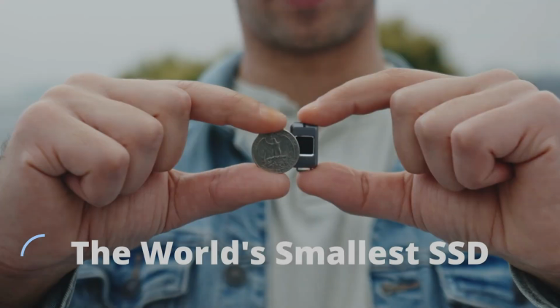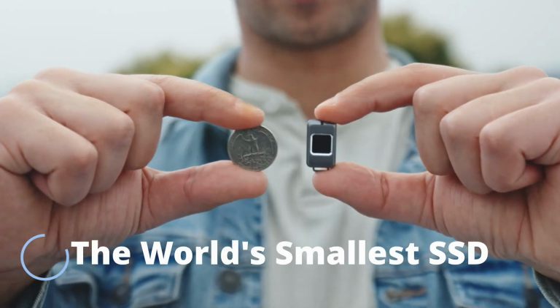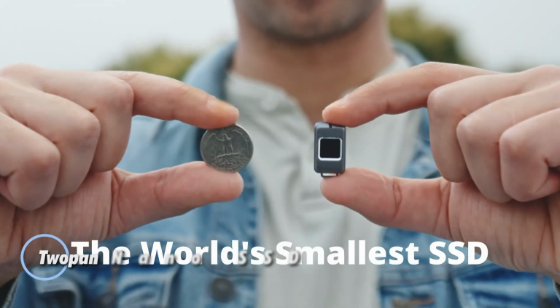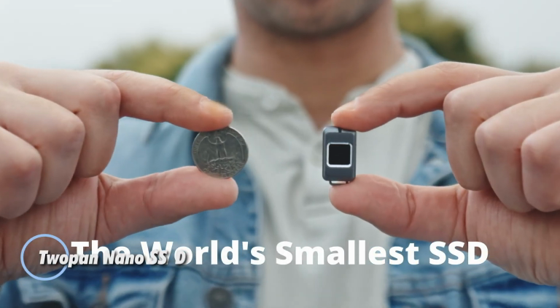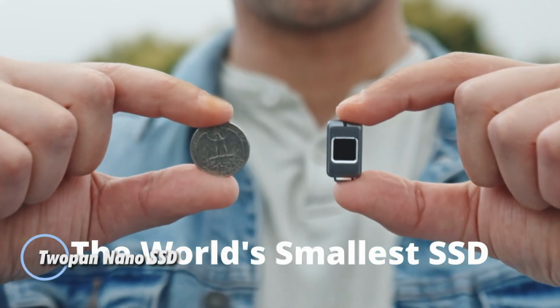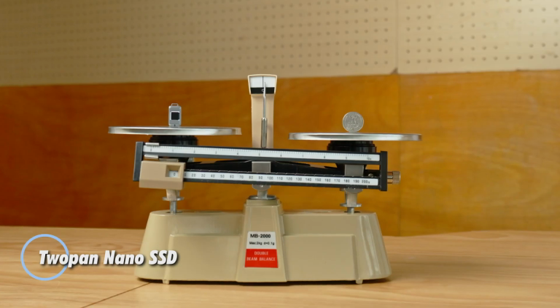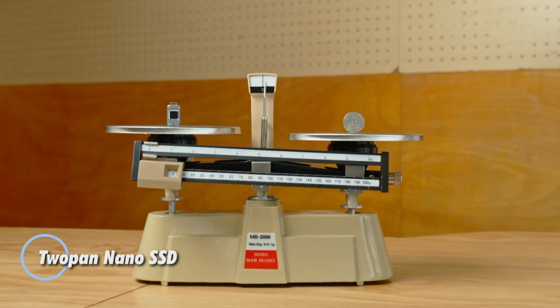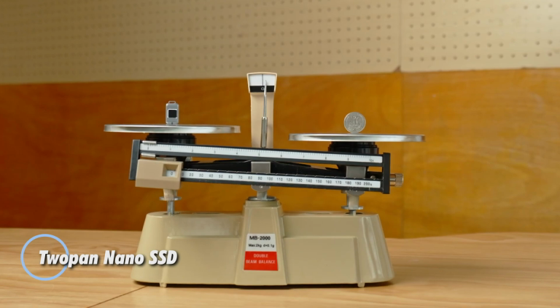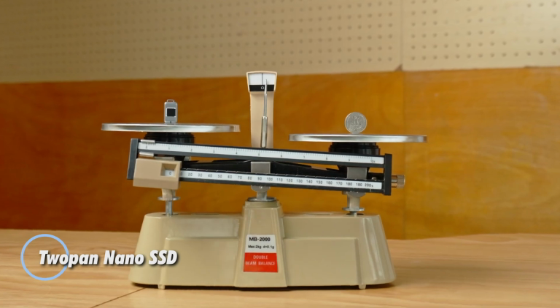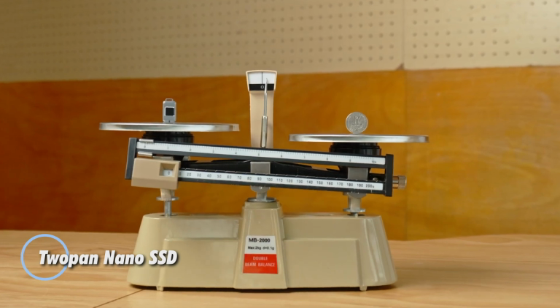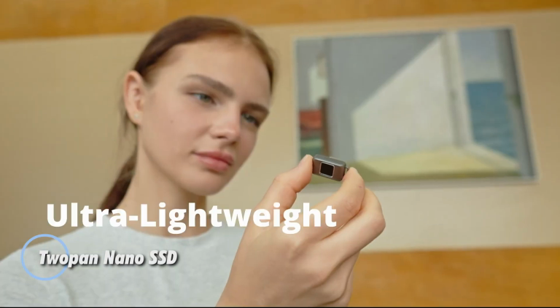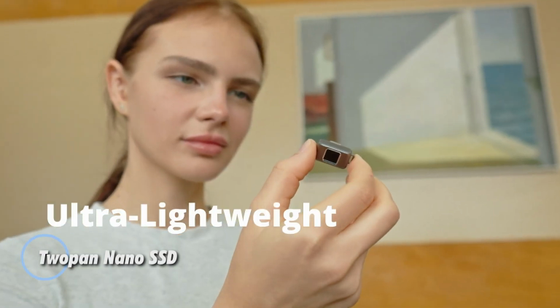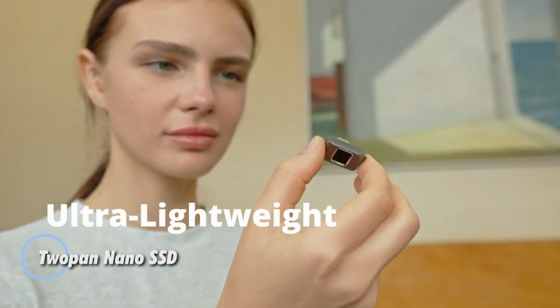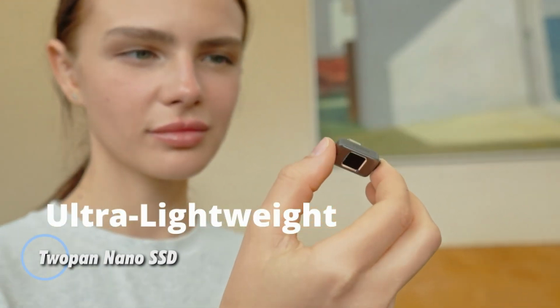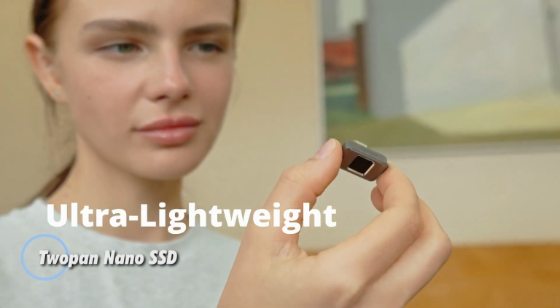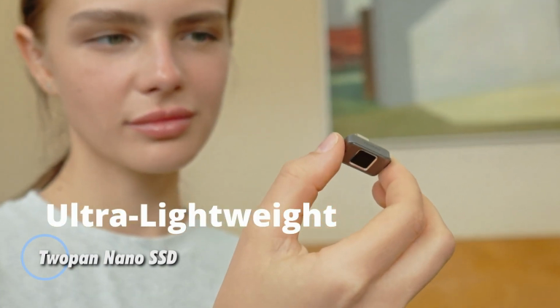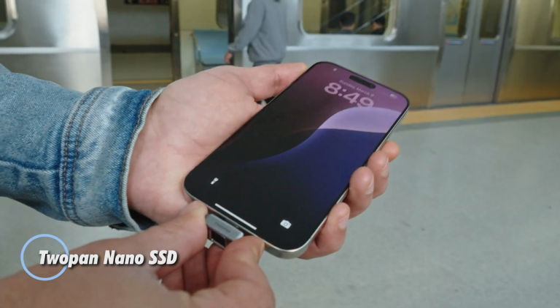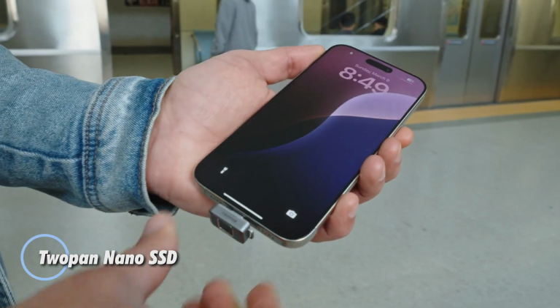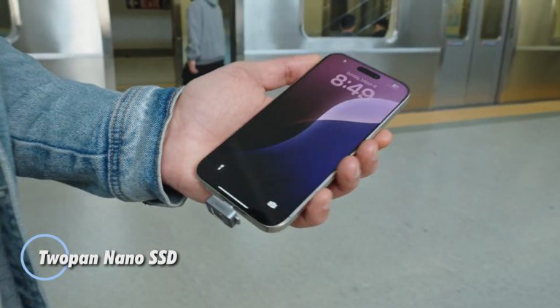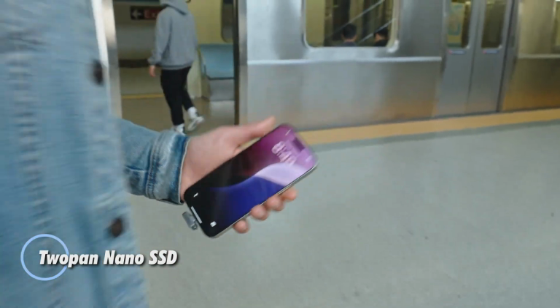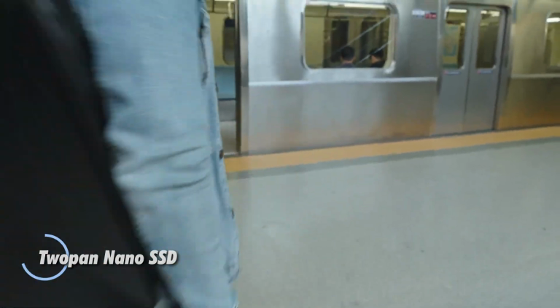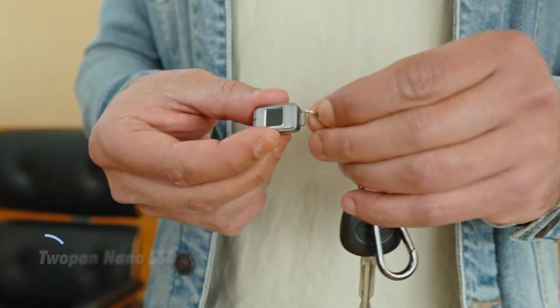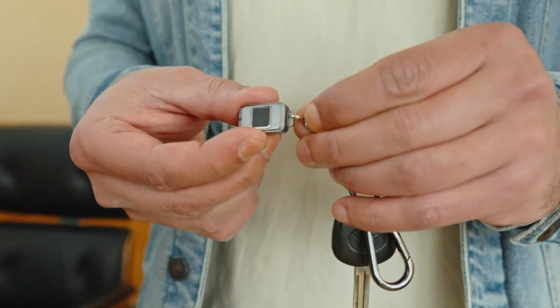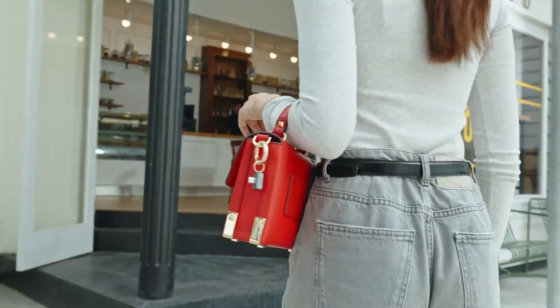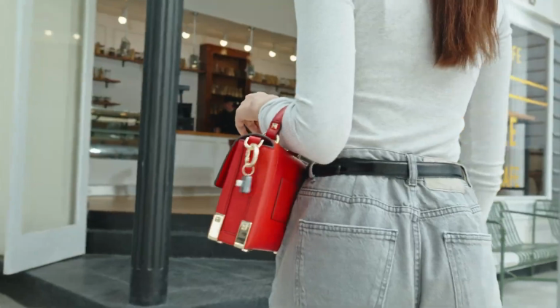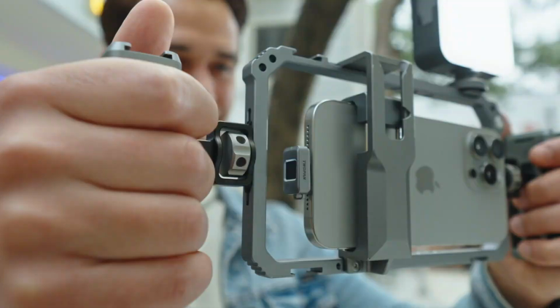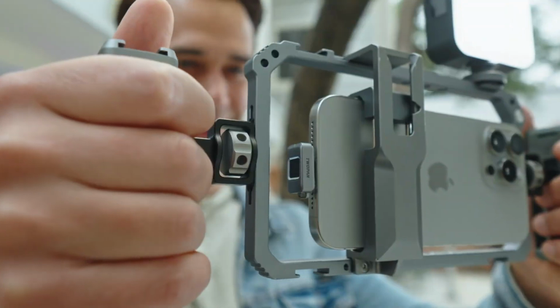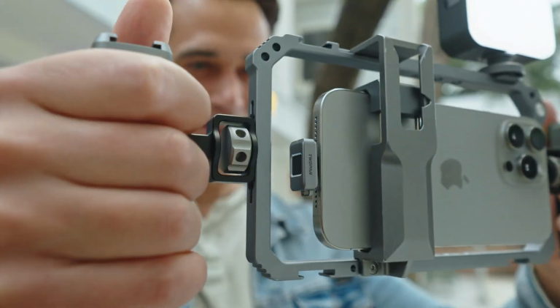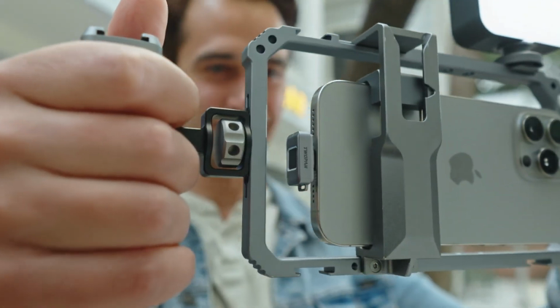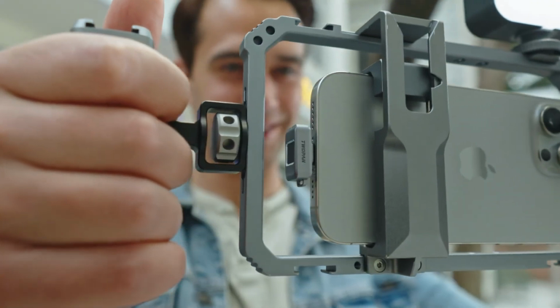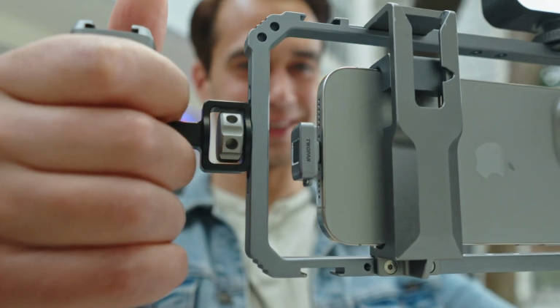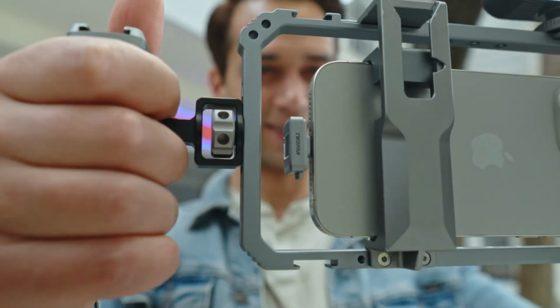Portable storage just got a serious upgrade with the 2Pan Nano SSD, a pocket-sized powerhouse offering 2 terabytes of space in a body no bigger than a credit card.